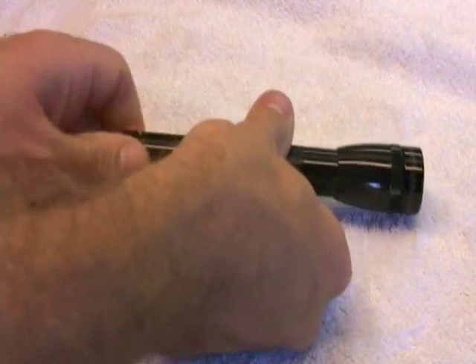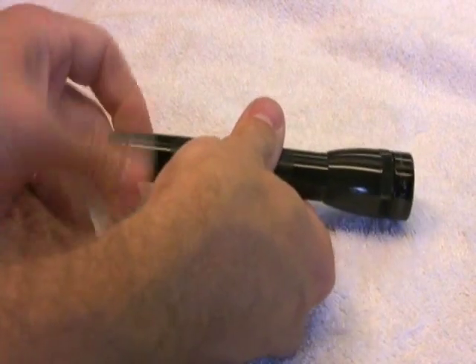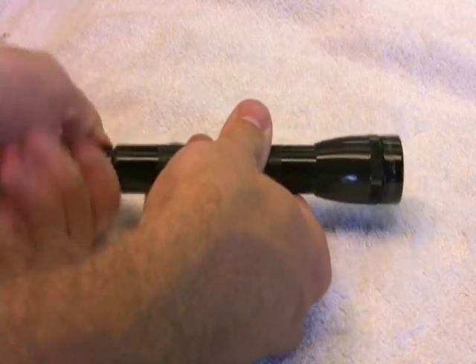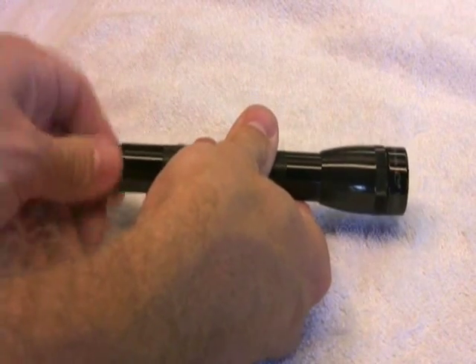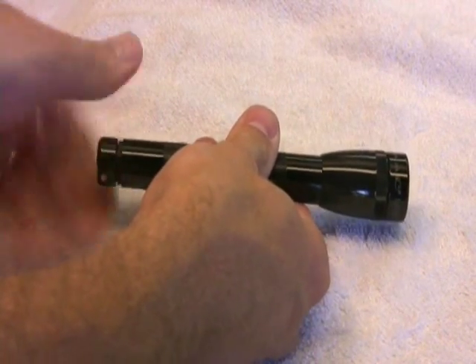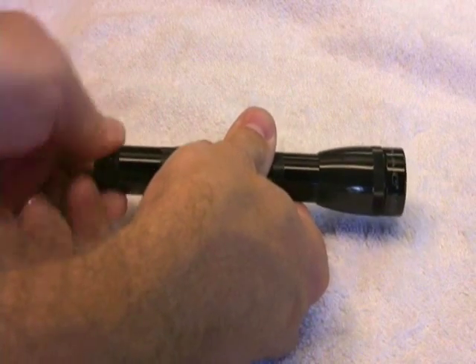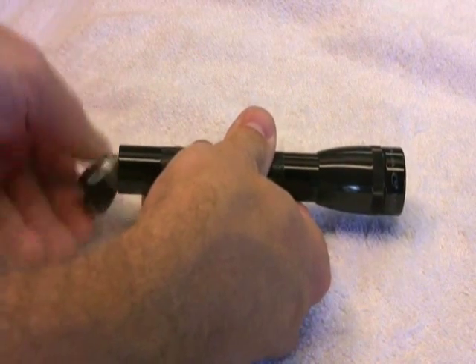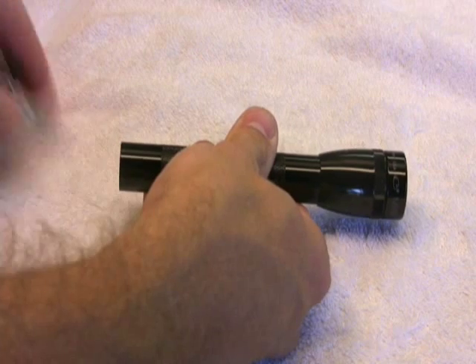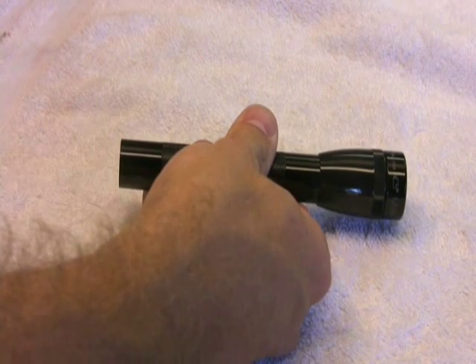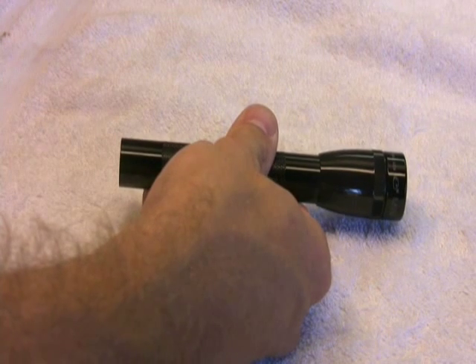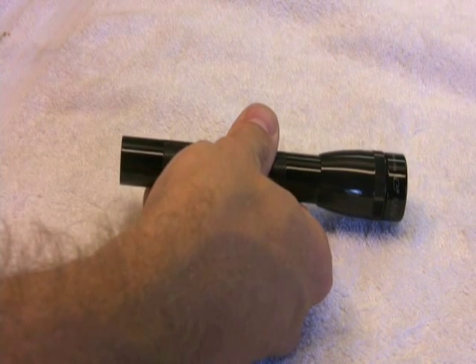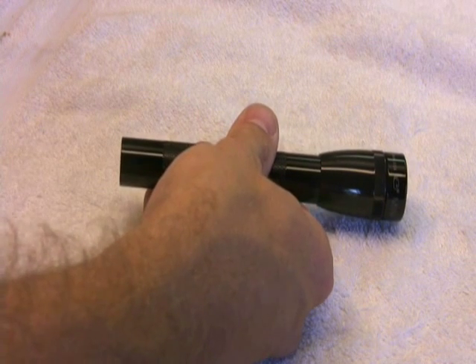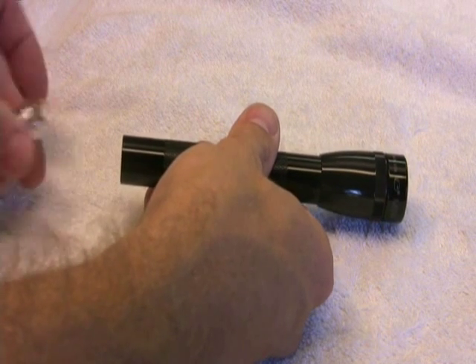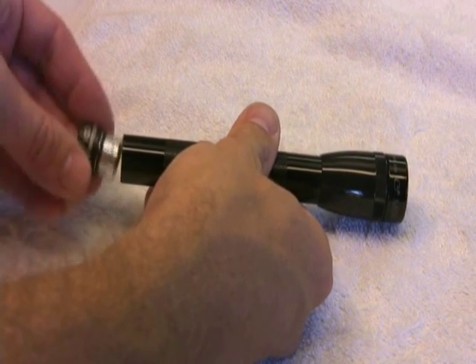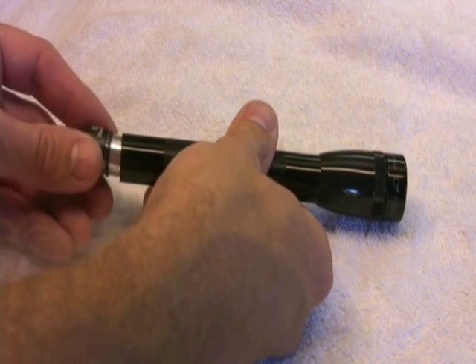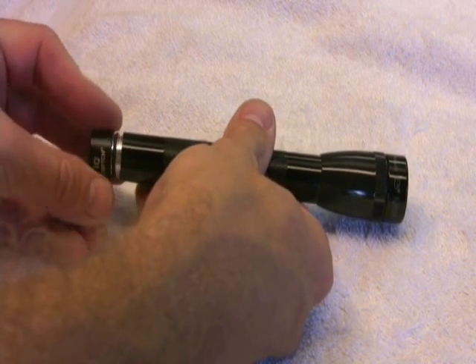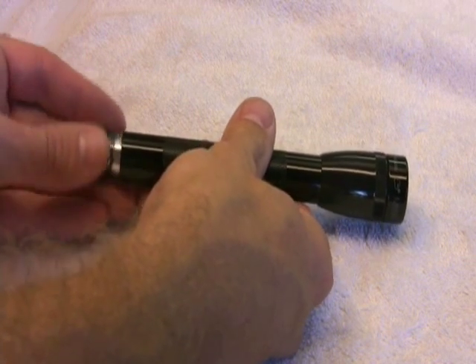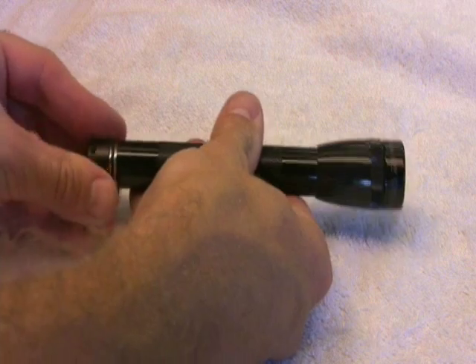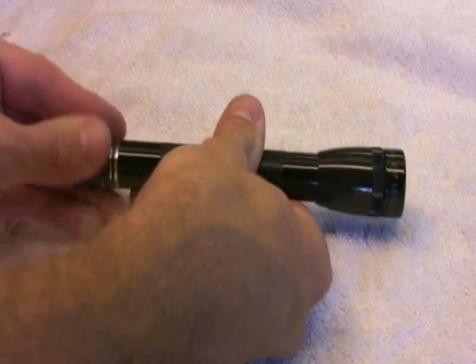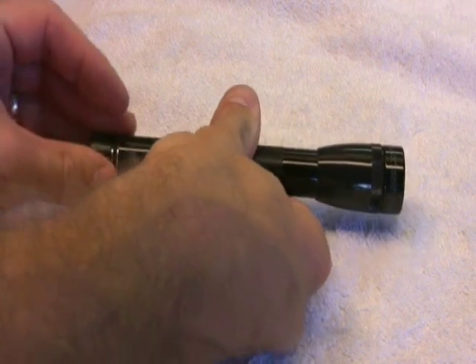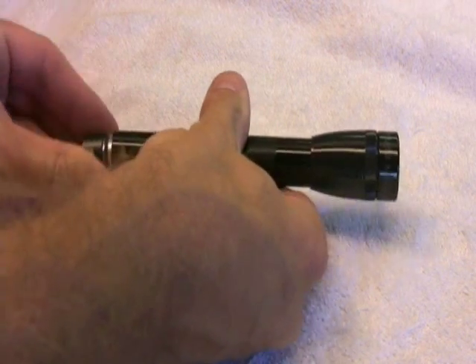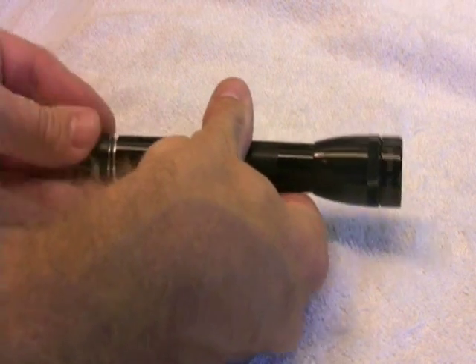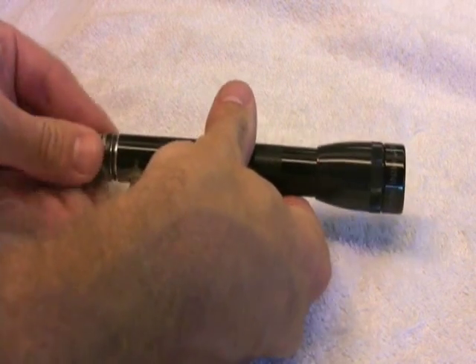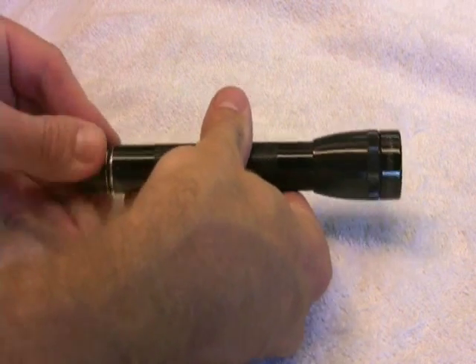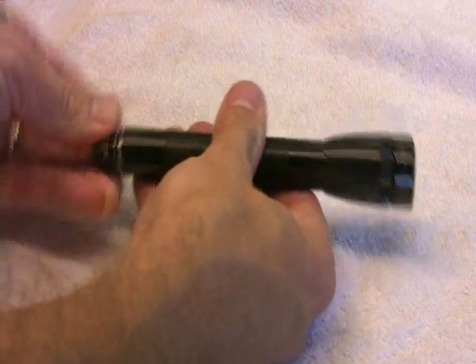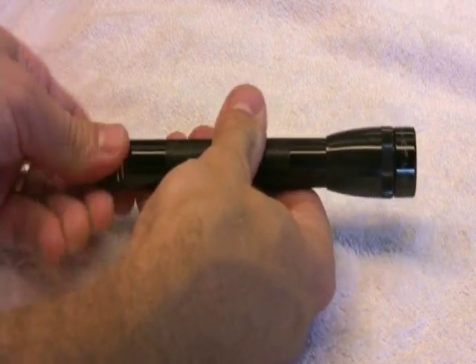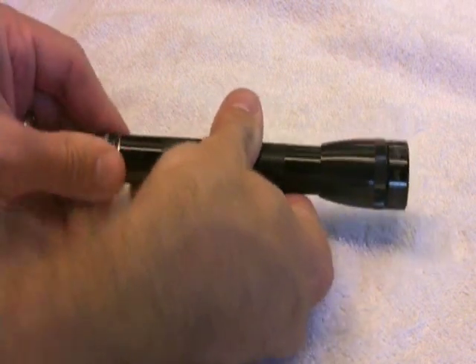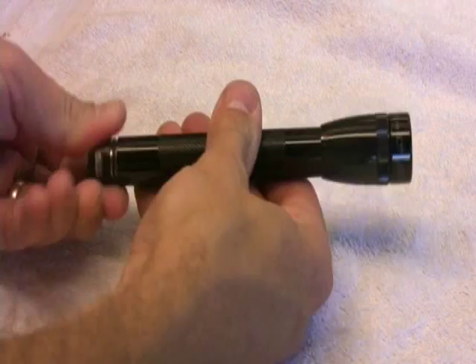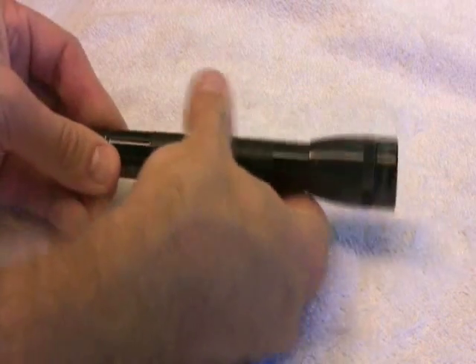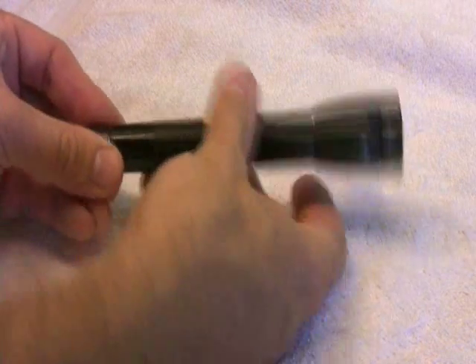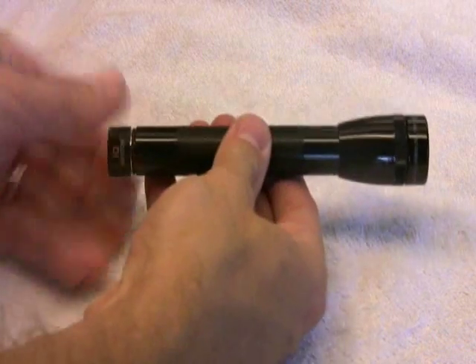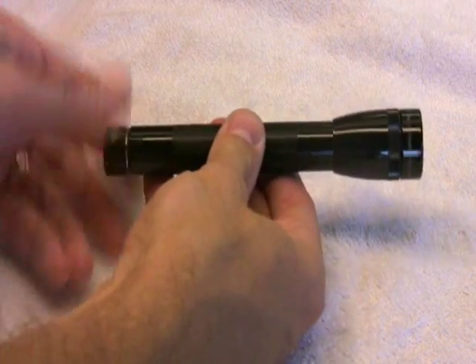To replace the bulb, you follow the same procedure as before. The cap installs the same as the other tail cap upgrade, but the IQ switch is a little different because it provides more functionality than just a simple on/off switch.